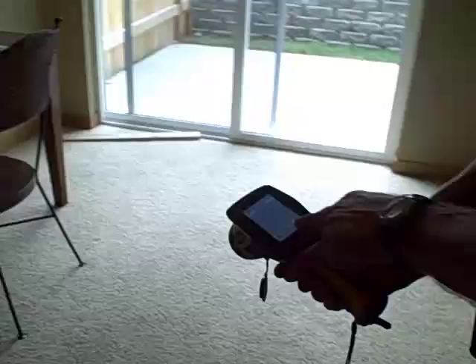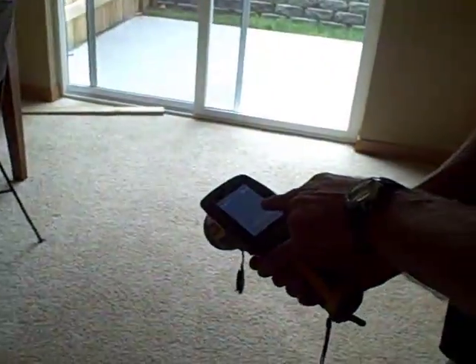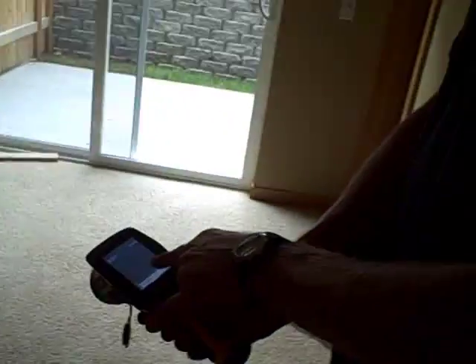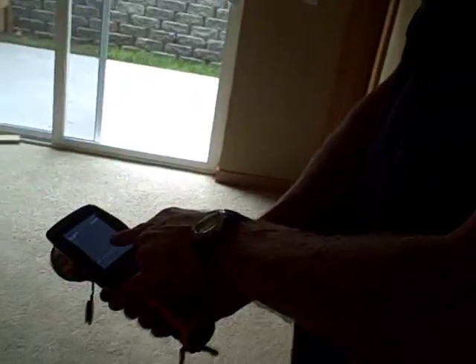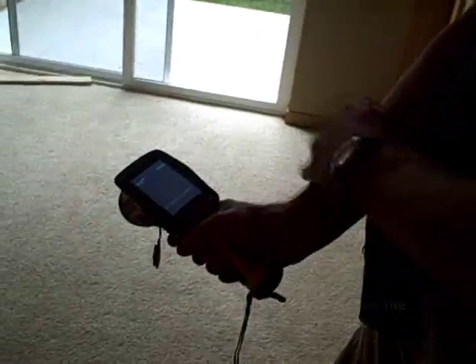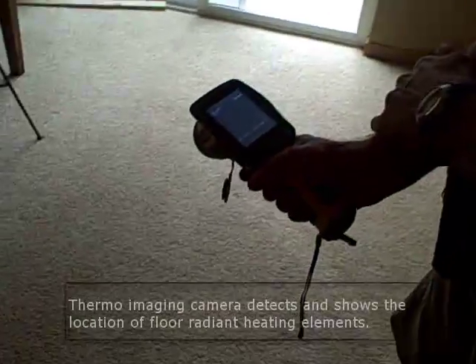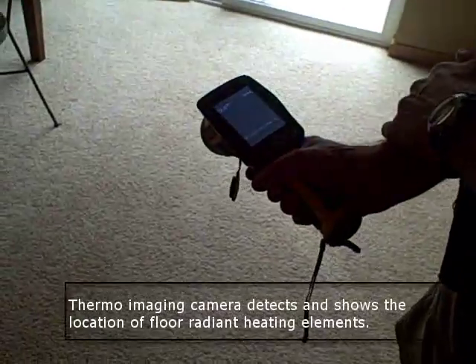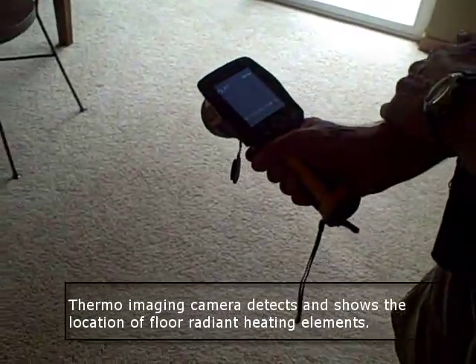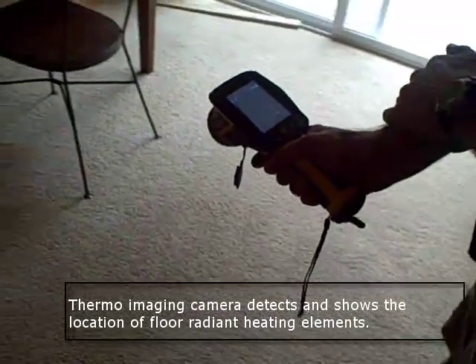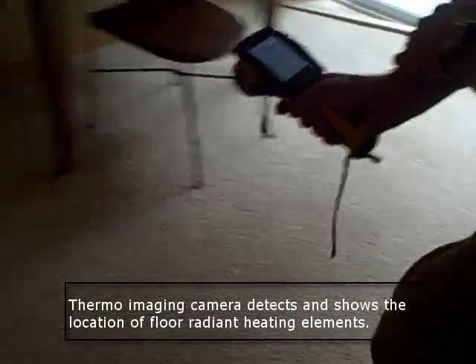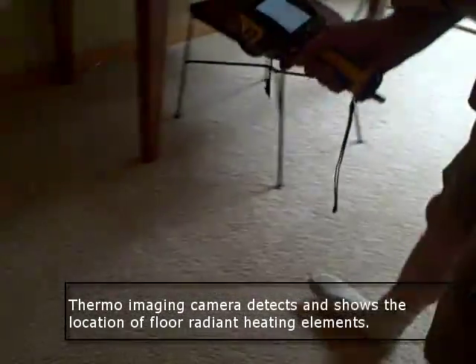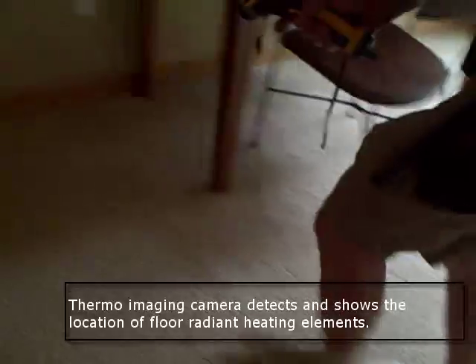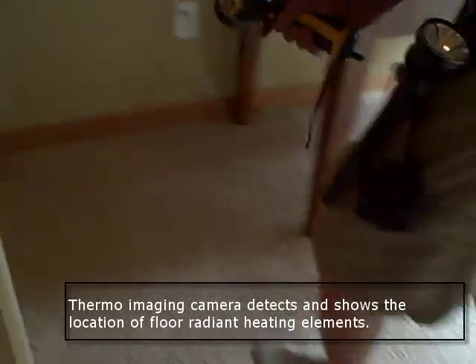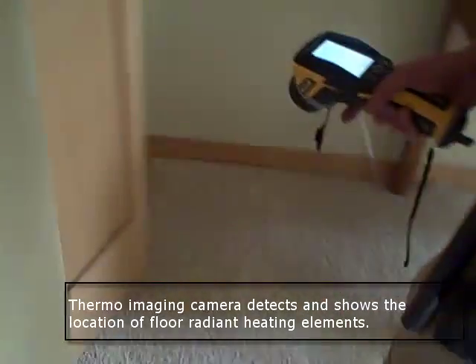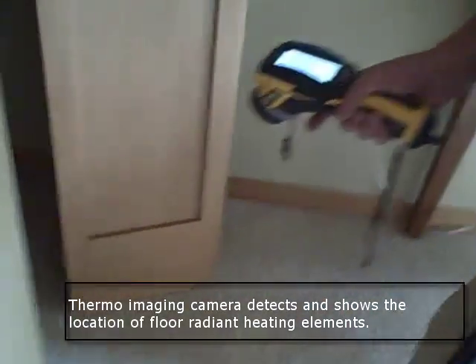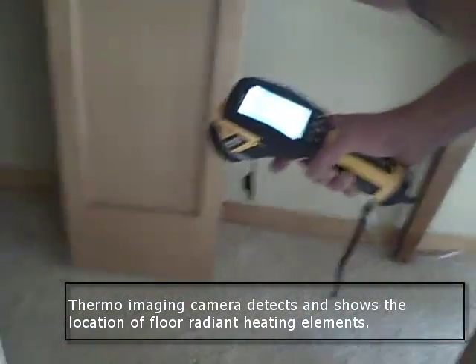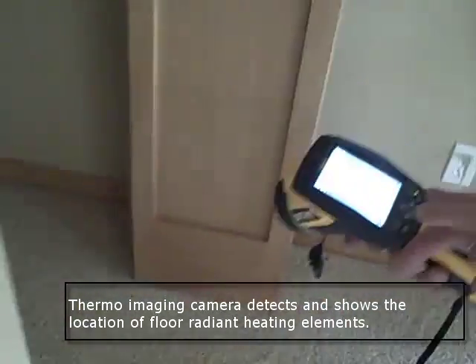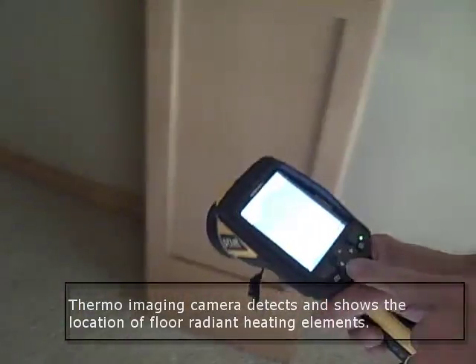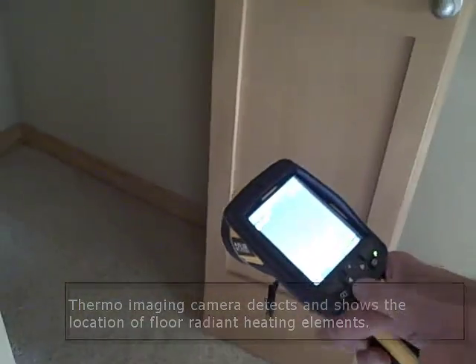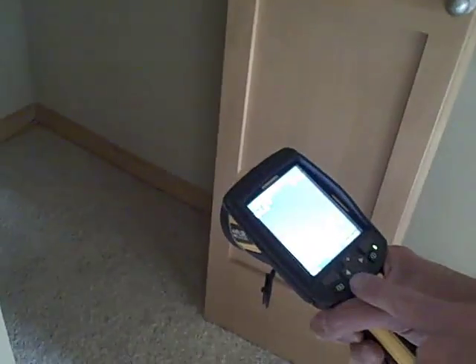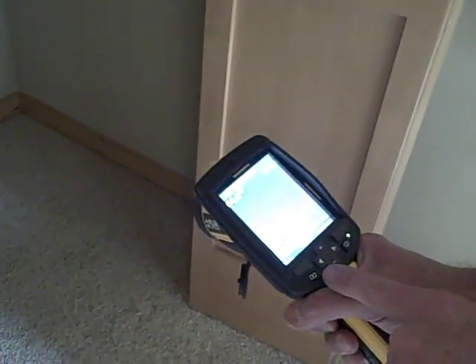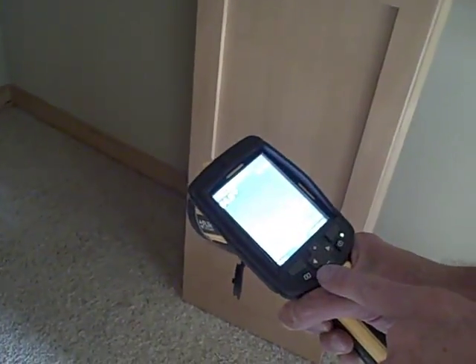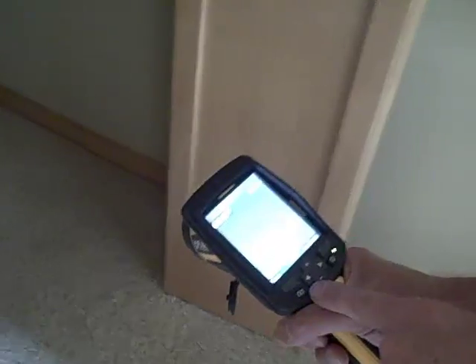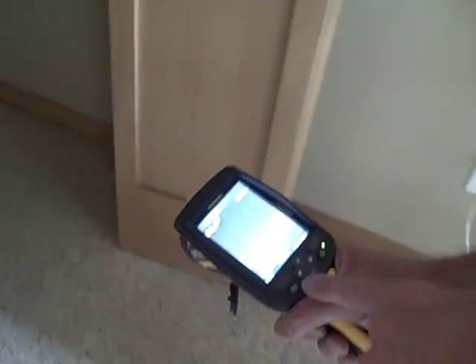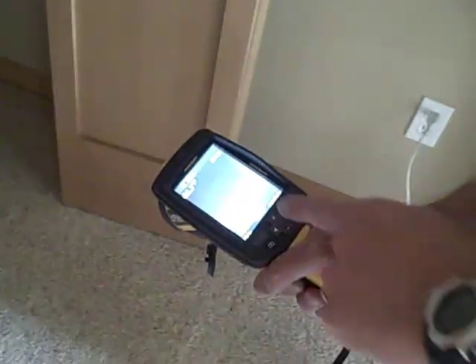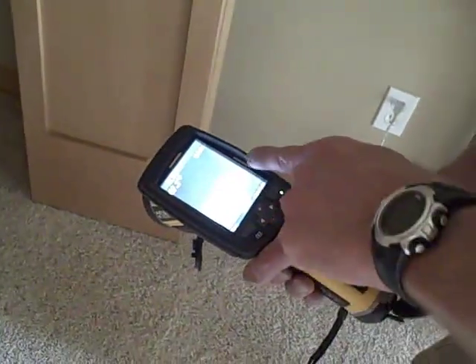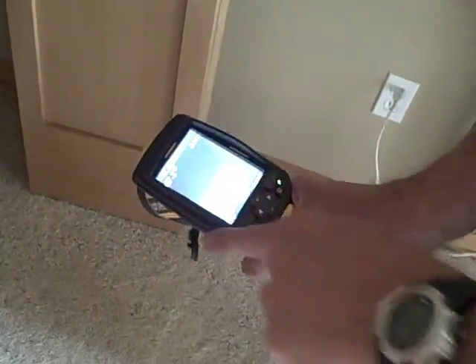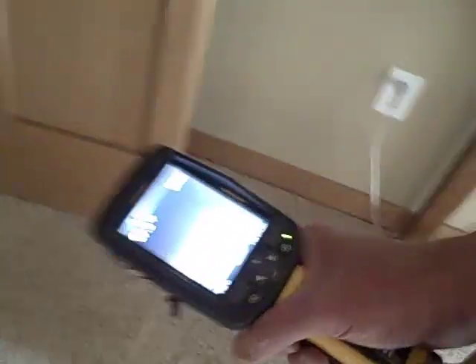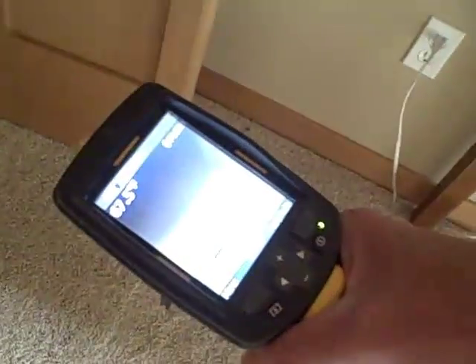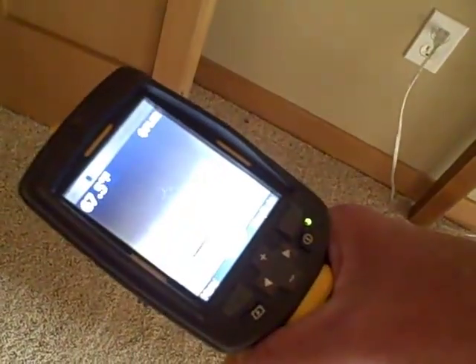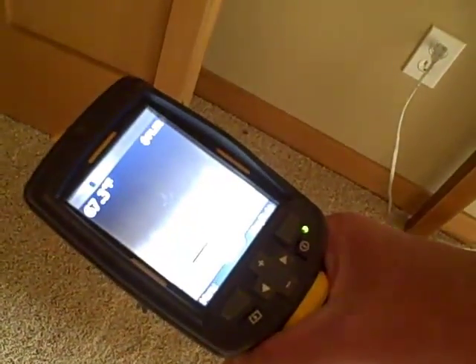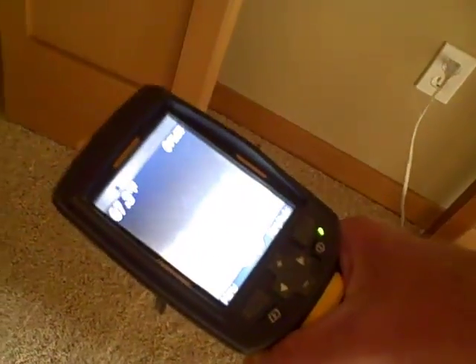You can see we have a floor temperature of 73 degrees — because the heat is on here. Right. And then if you go into the closet space that's not heated, that drops down to about 64. You can see that right there on the meter, where it goes from light to dark.